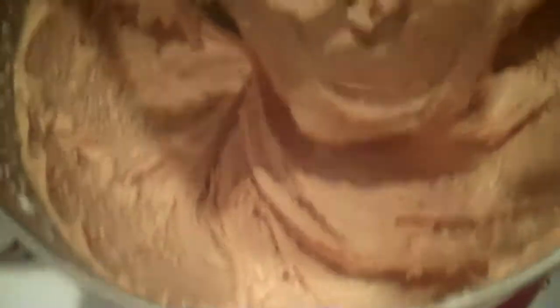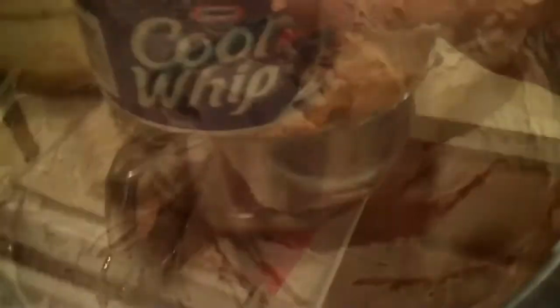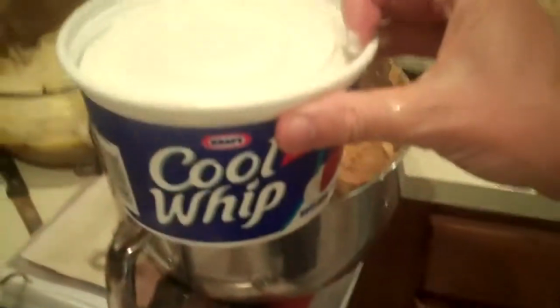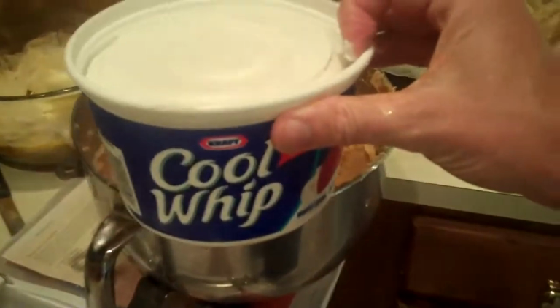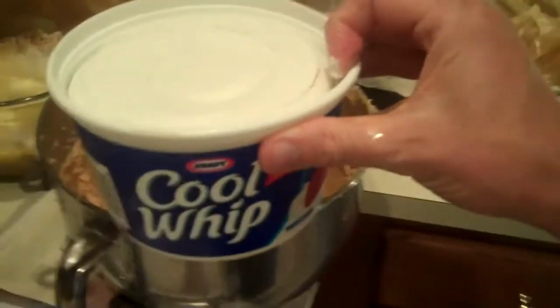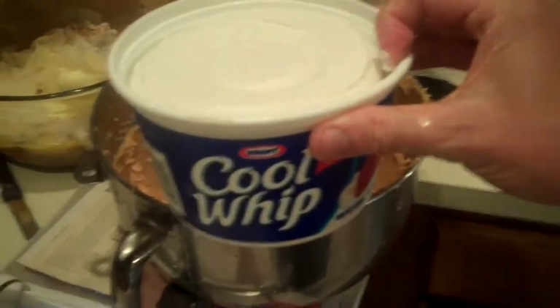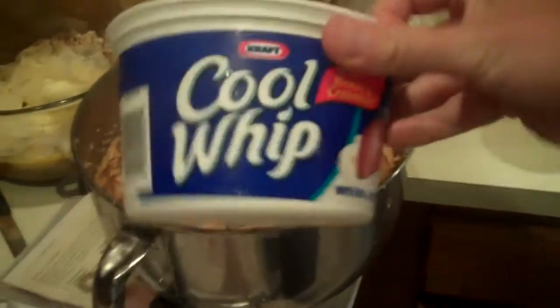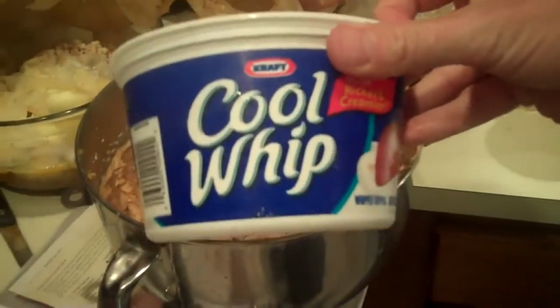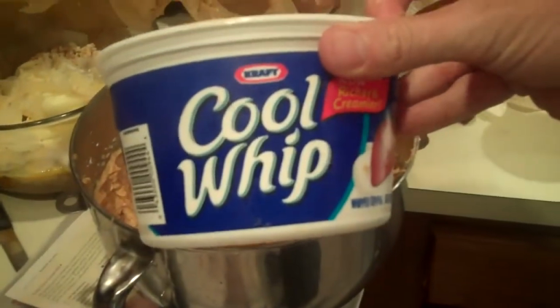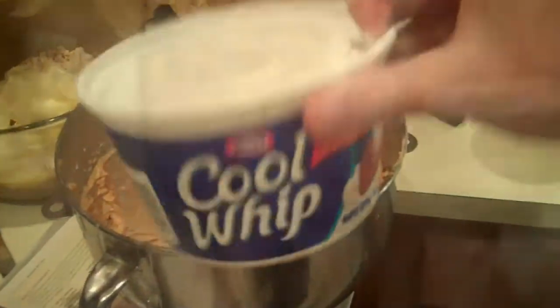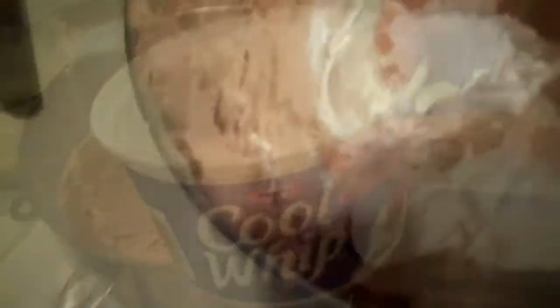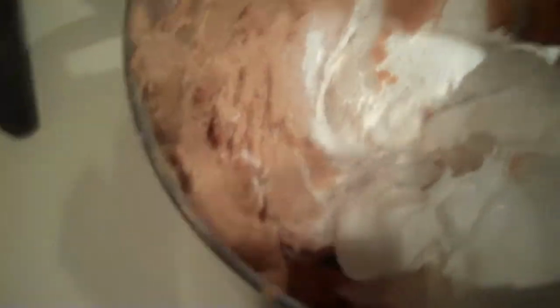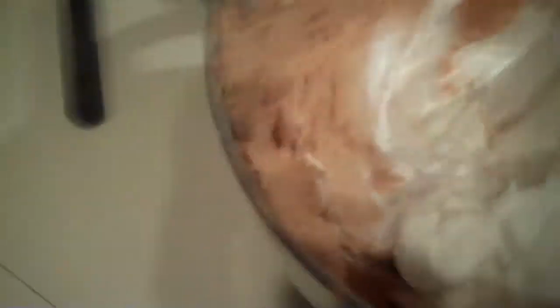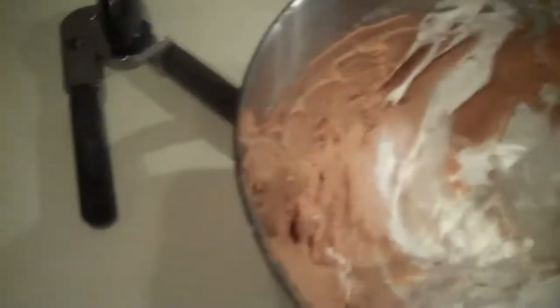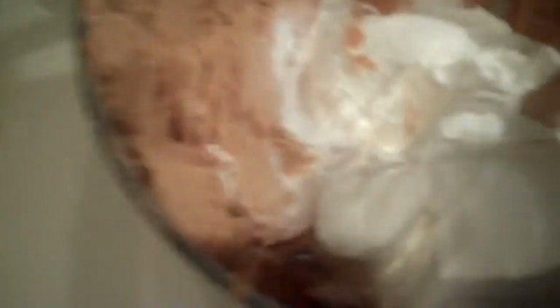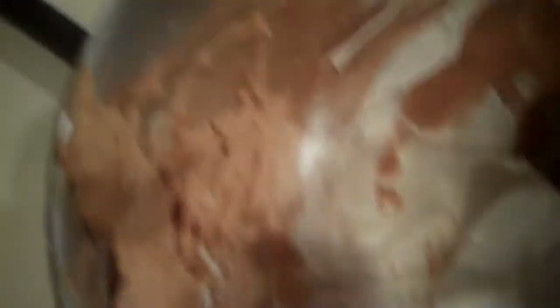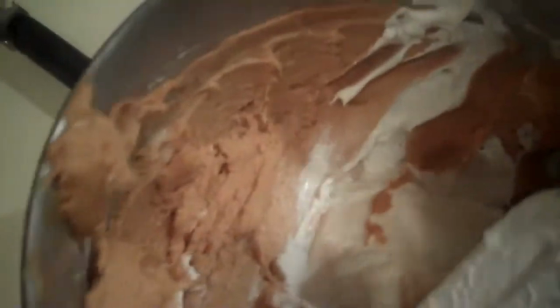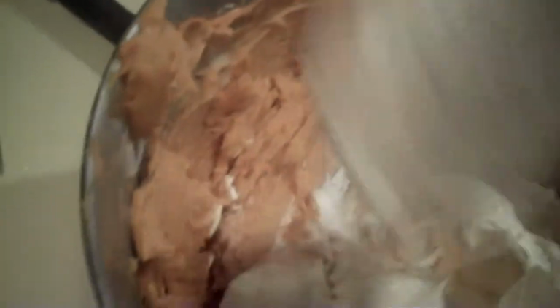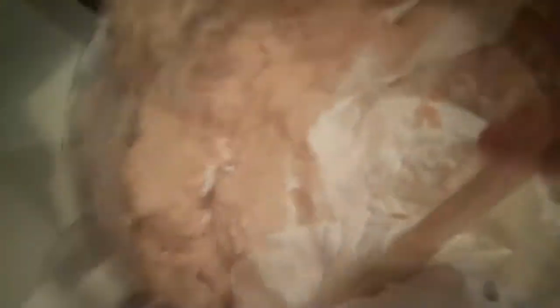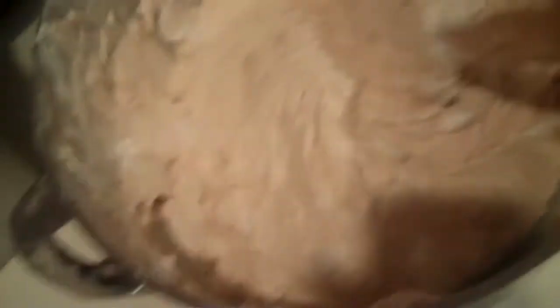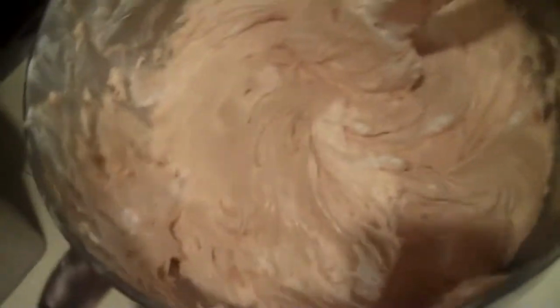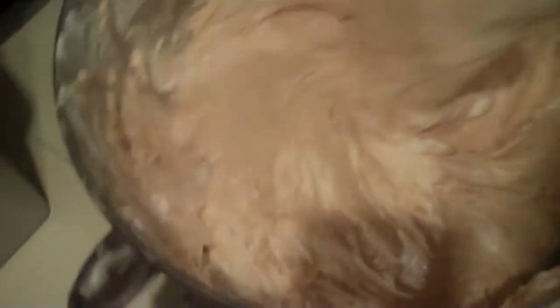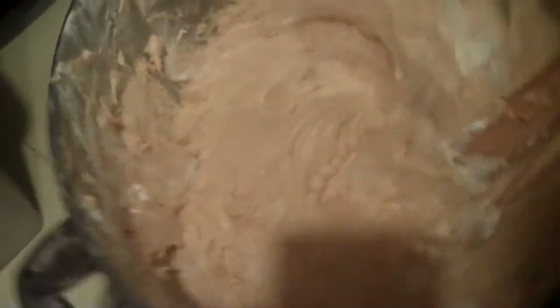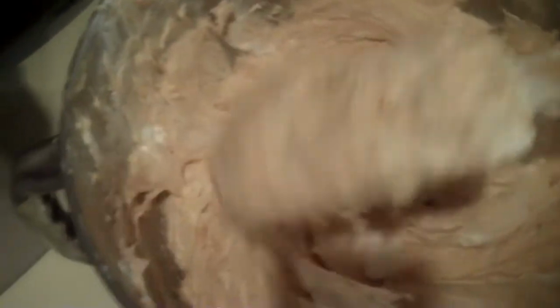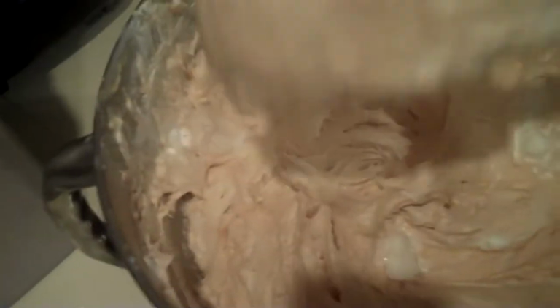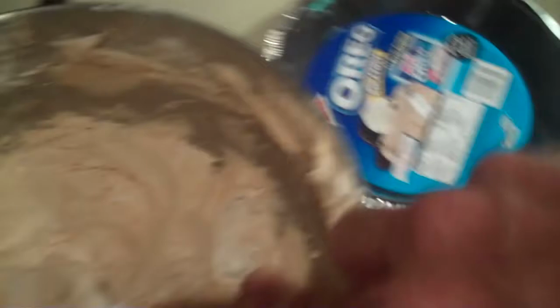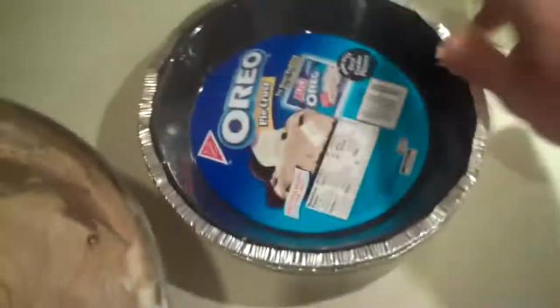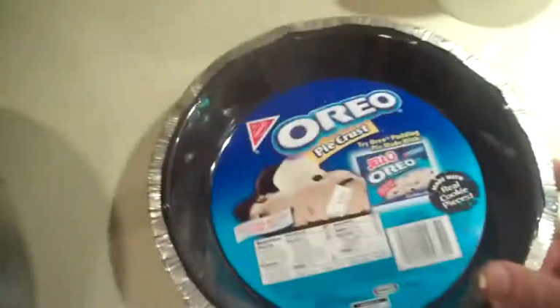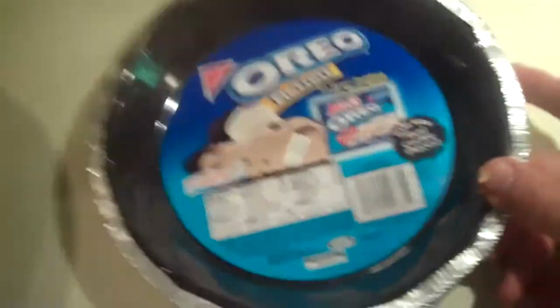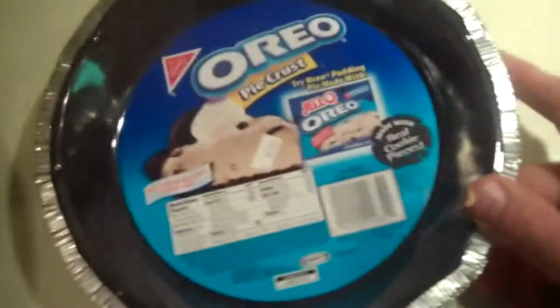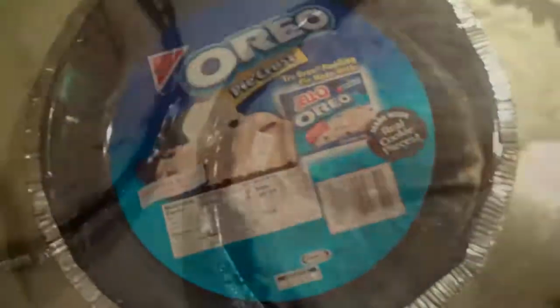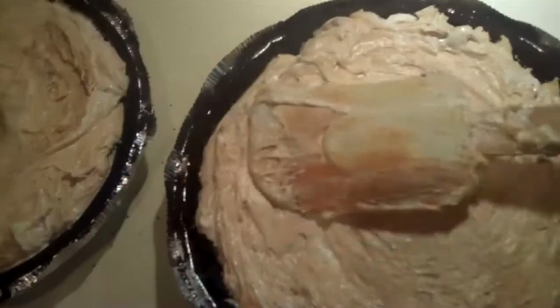Fold in one container of your favorite non-dairy topping. Know when to hold, know when to fold. Once it's all mixed together, get your favorite pre-made pie crust — I like the Oreo.